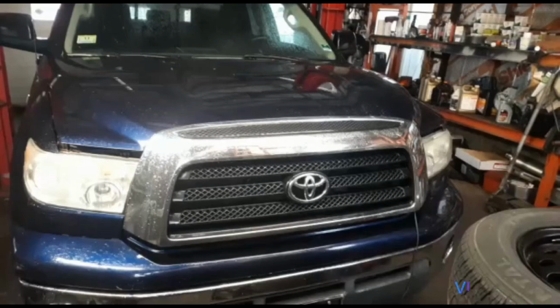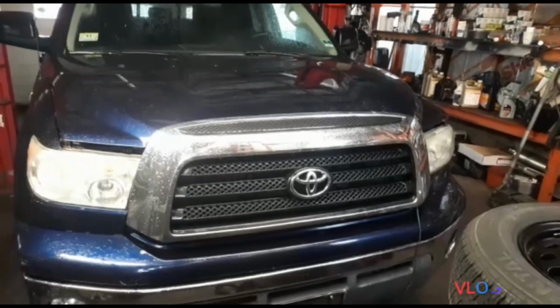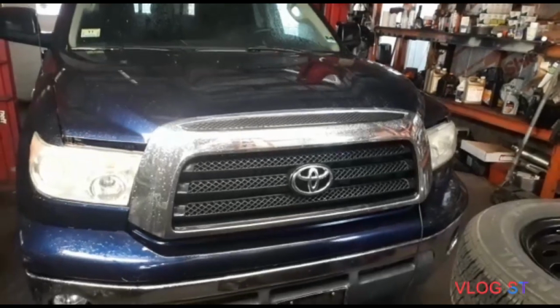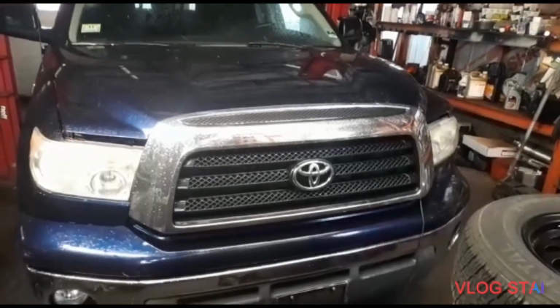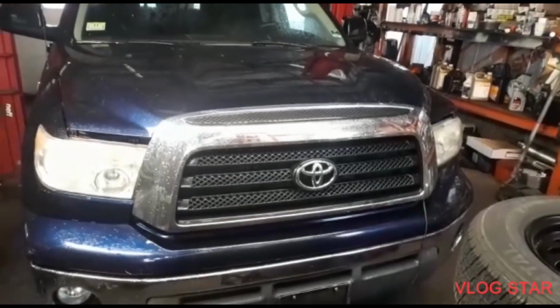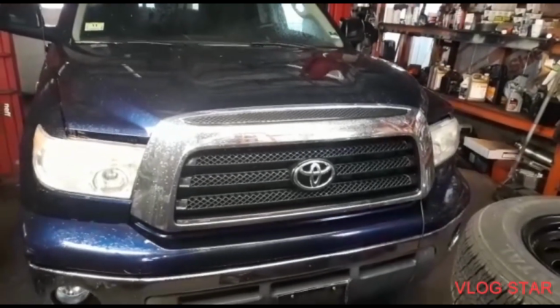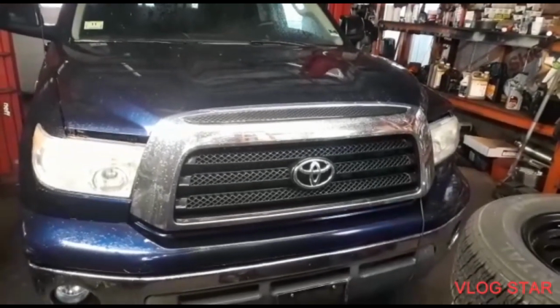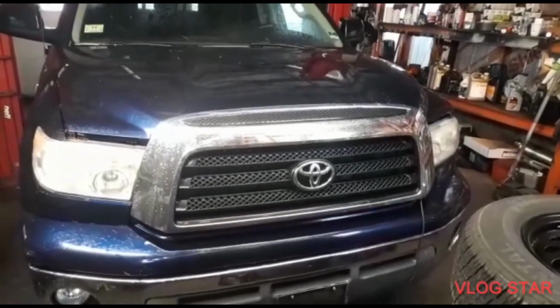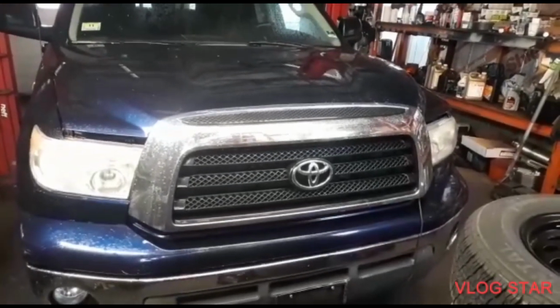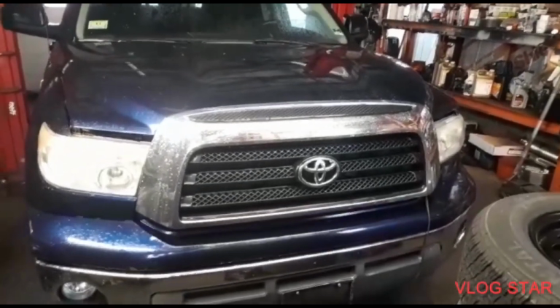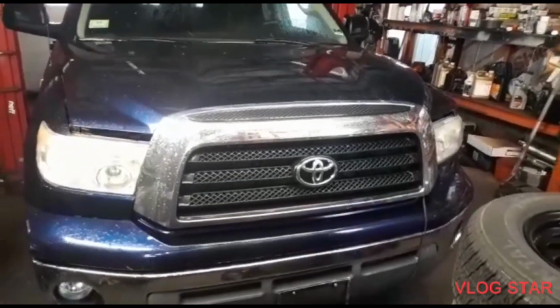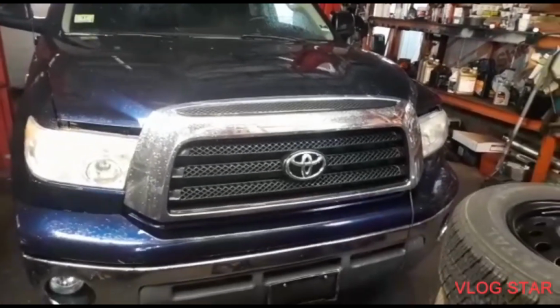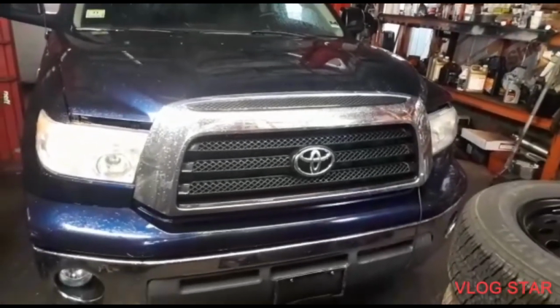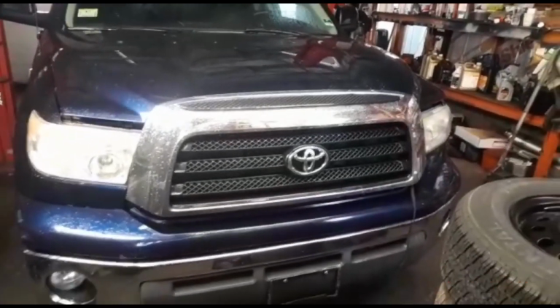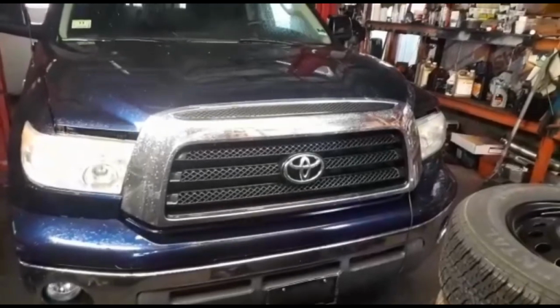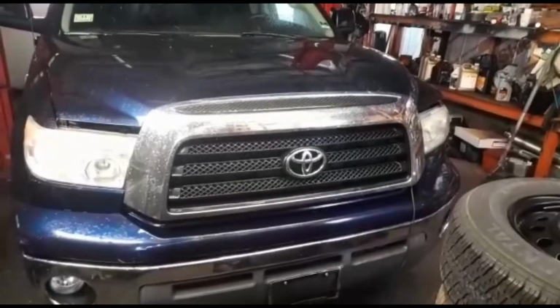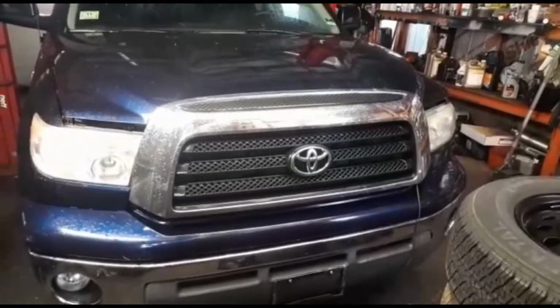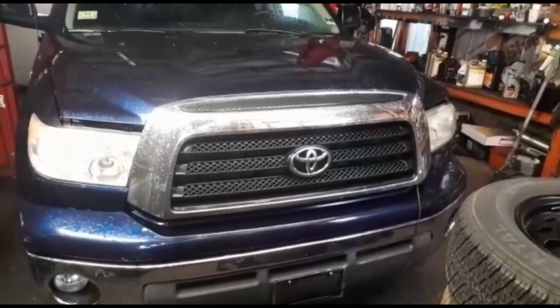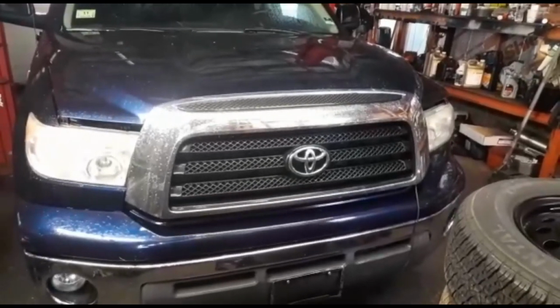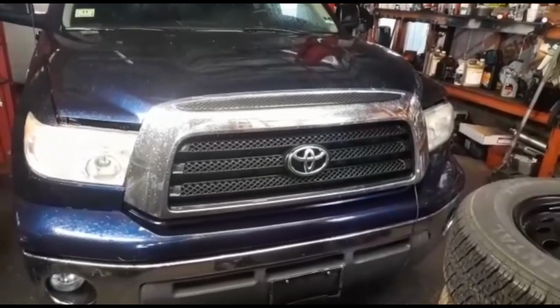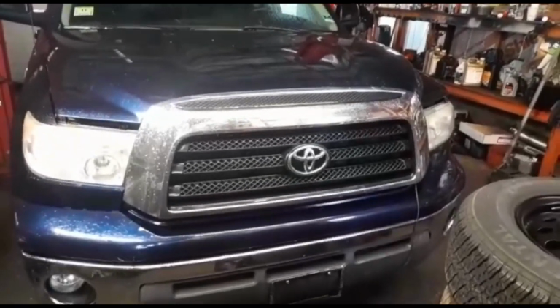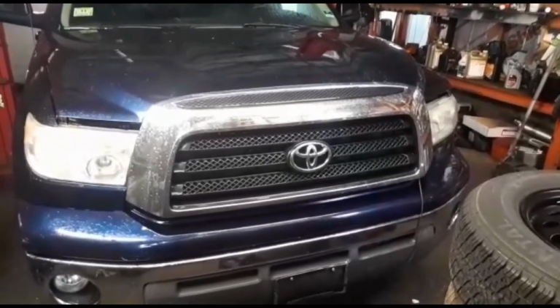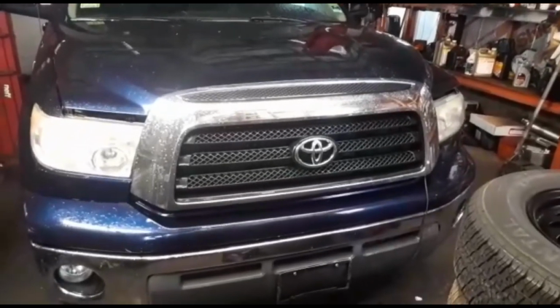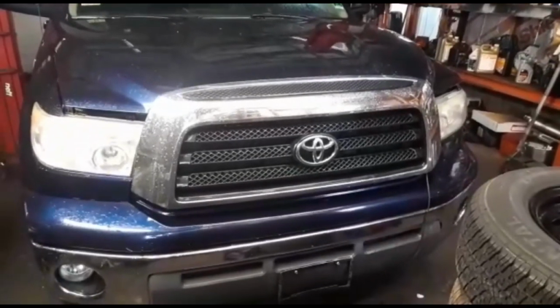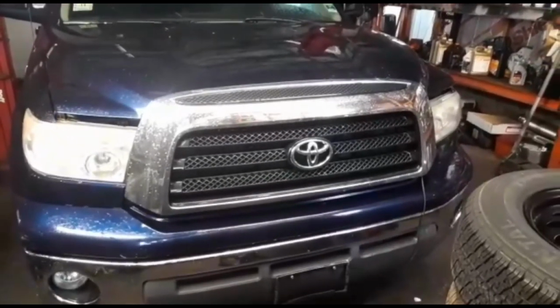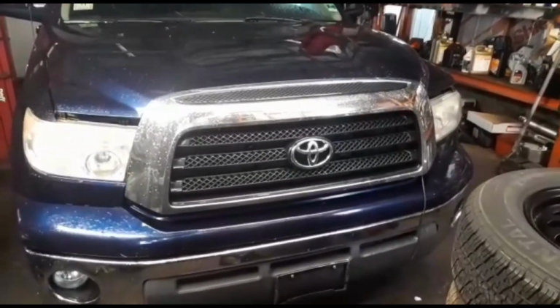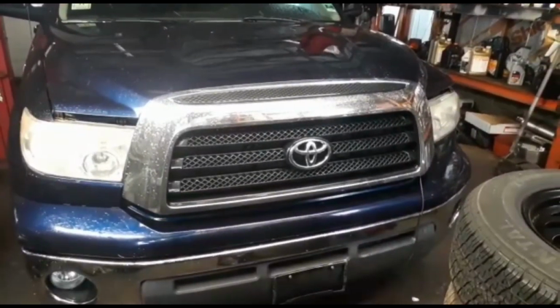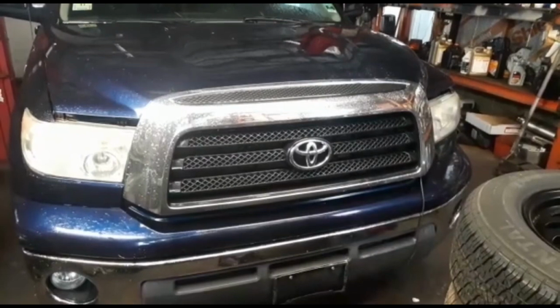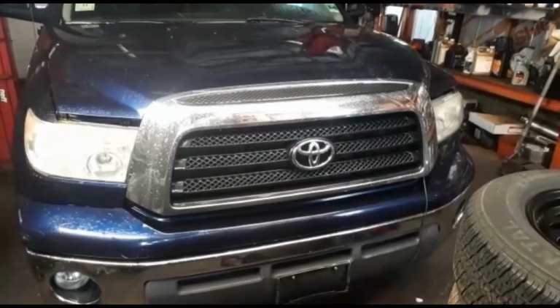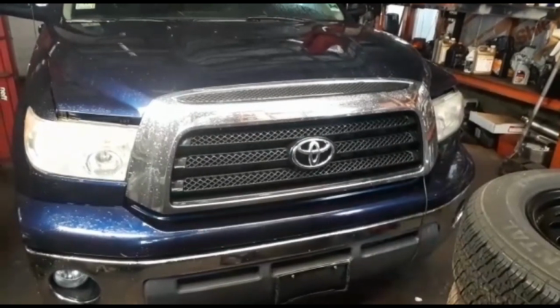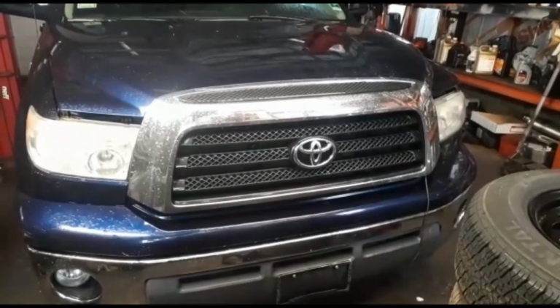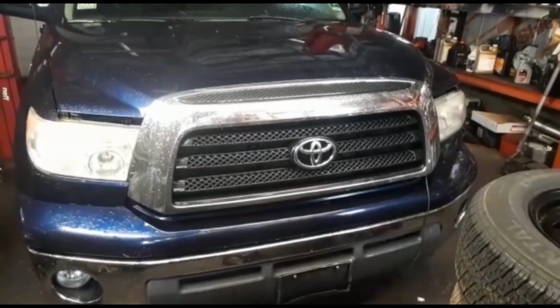Welcome back to Kenny's Foreign Motor. Today we have a 2007 Toyota Tundra. It does not hold charge. When you jump it, it dies on the spot.